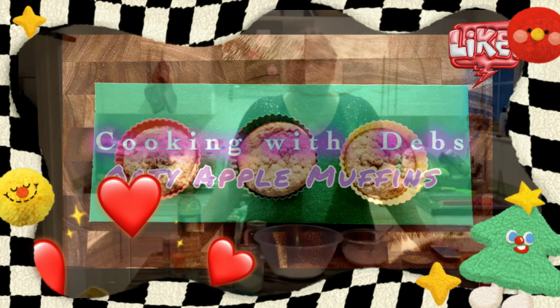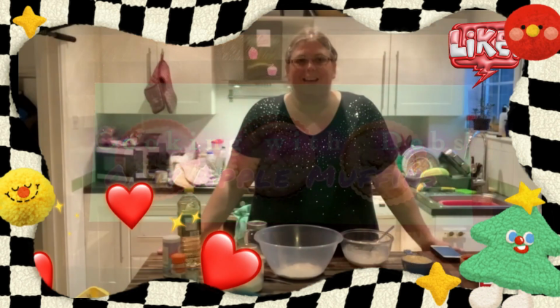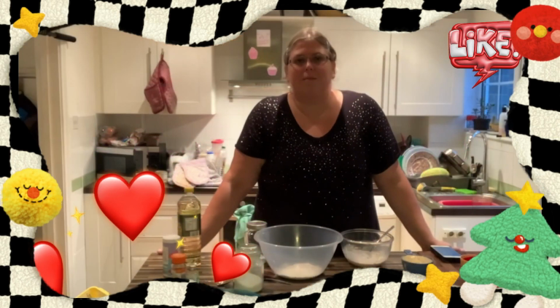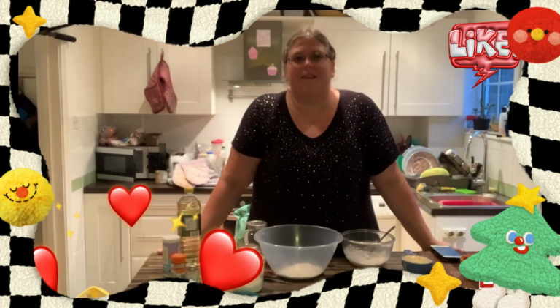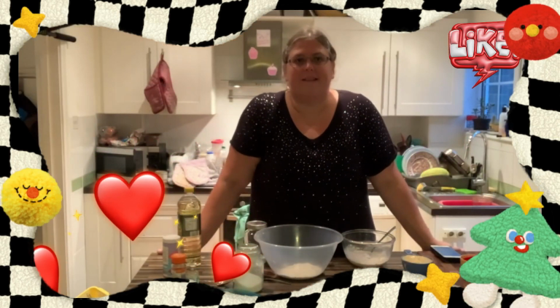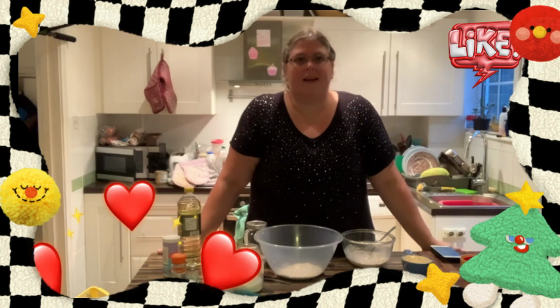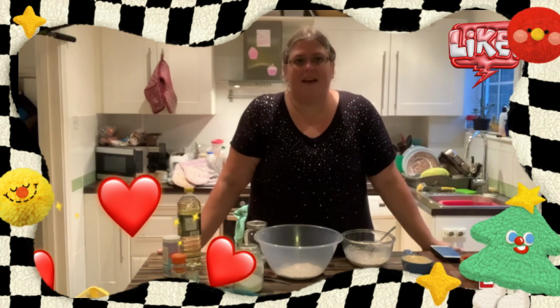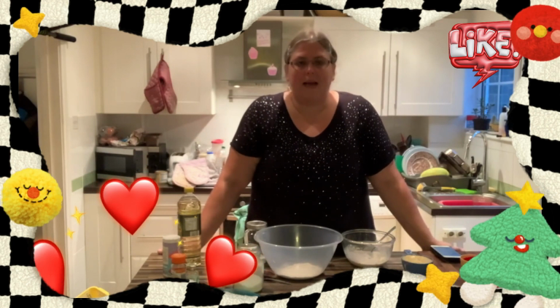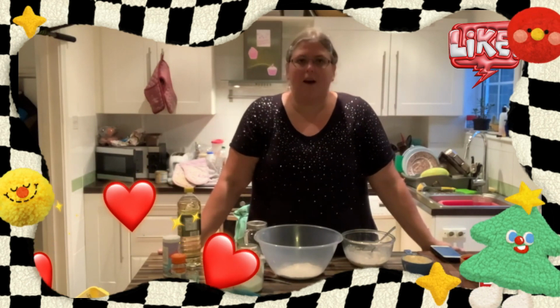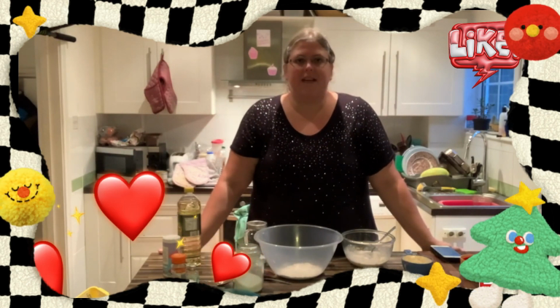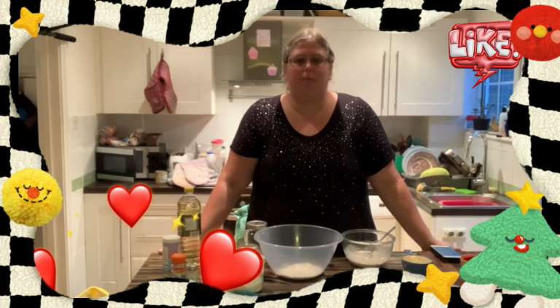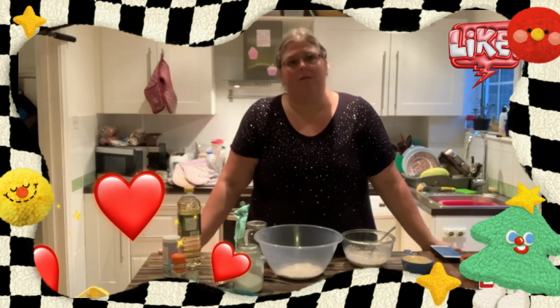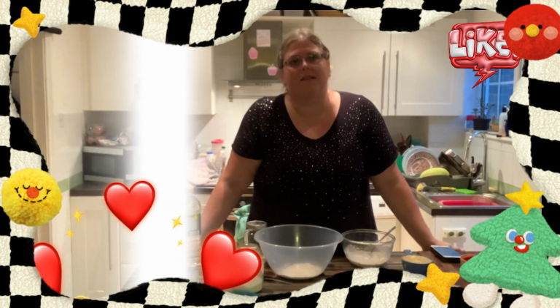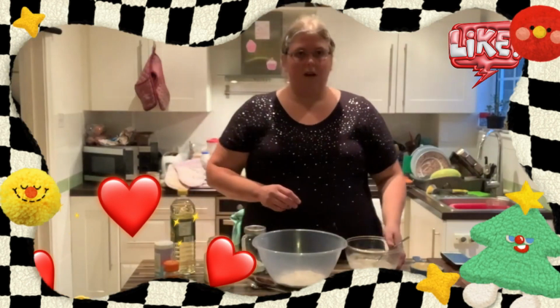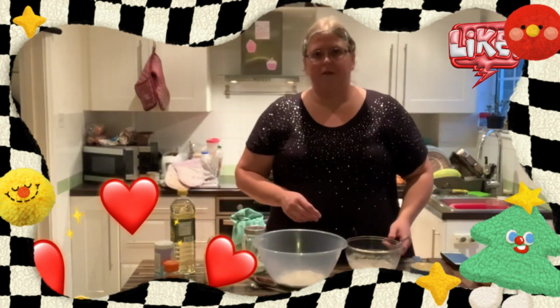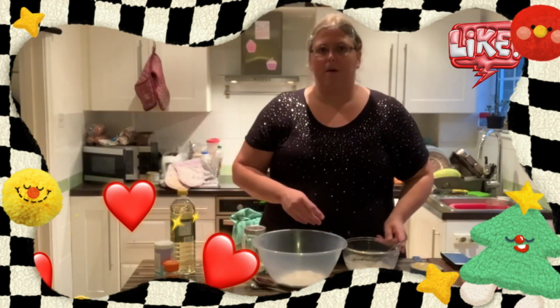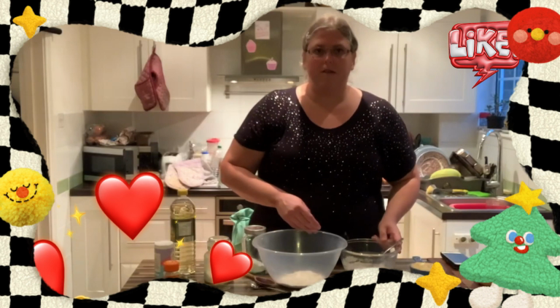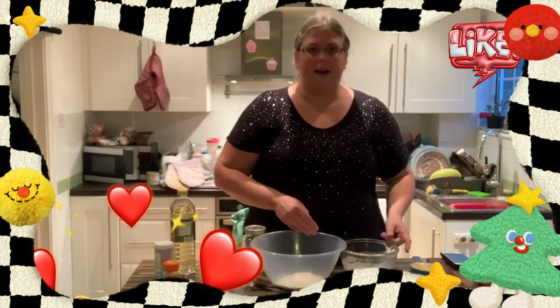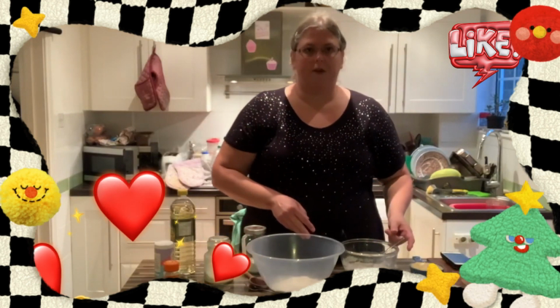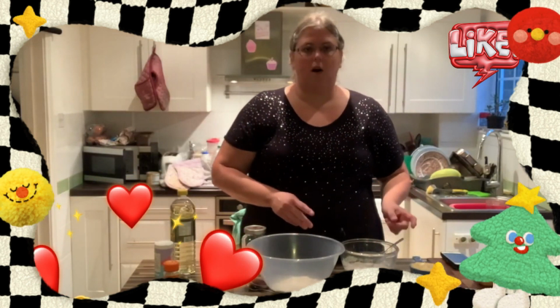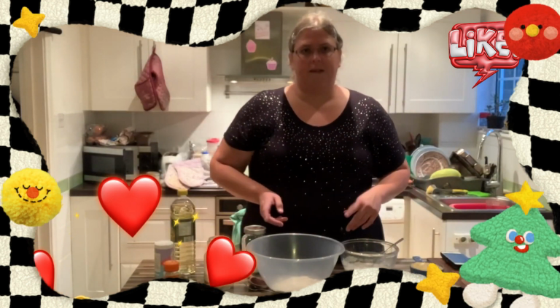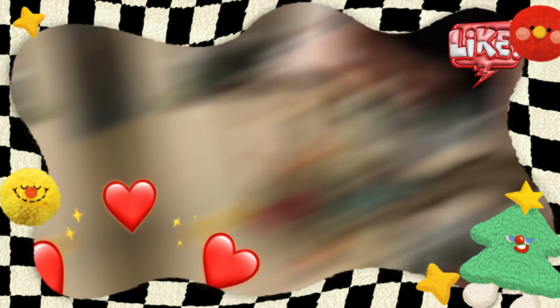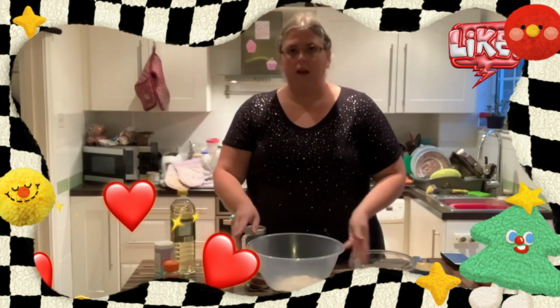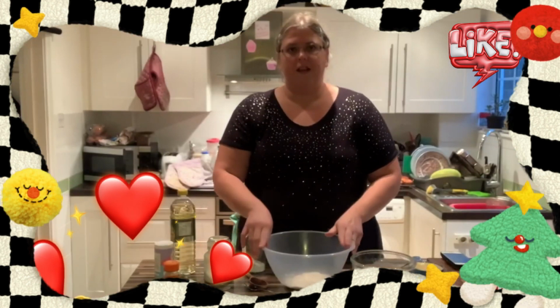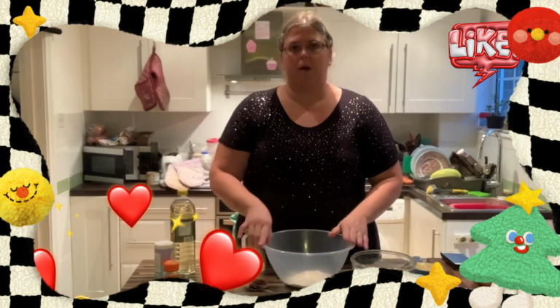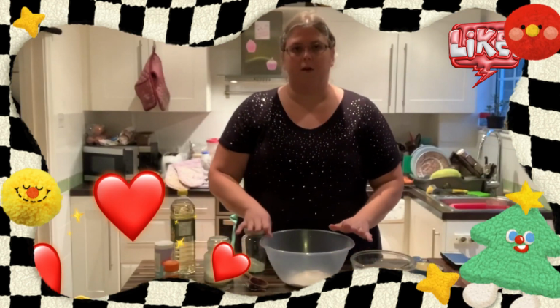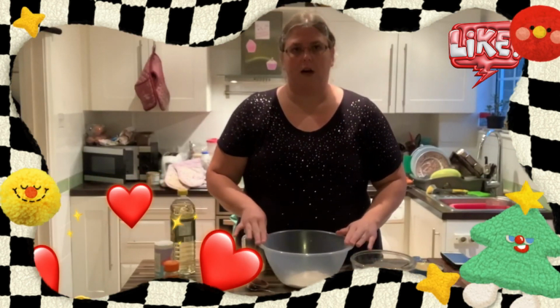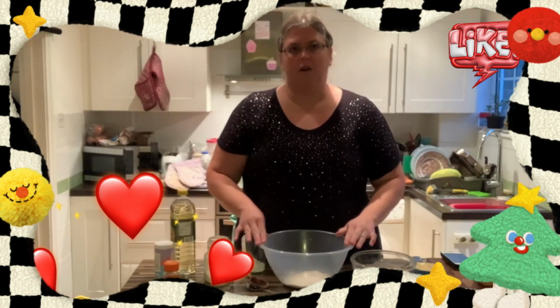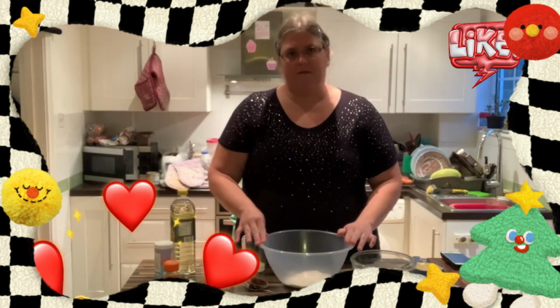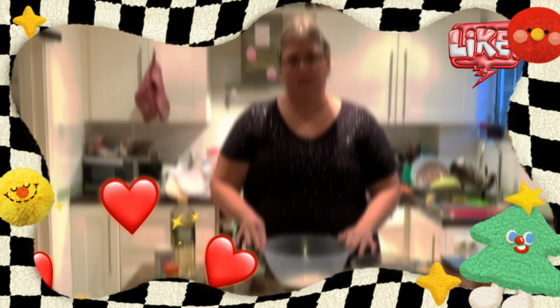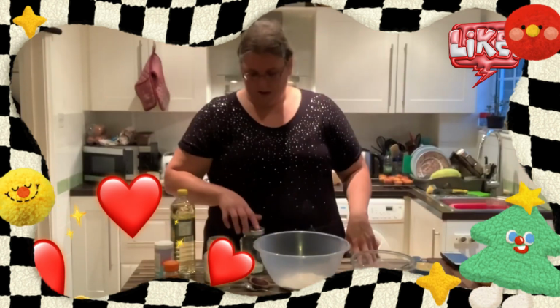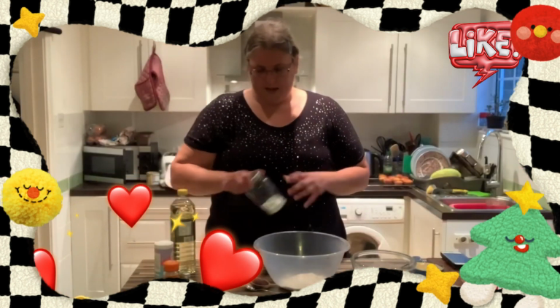Hello, welcome to Cooking with Jebs. Today I'm making oaty apple muffins. I took half a cup of oats and half a cup of buttermilk. In this big bowl I've got a cup of plain flour.